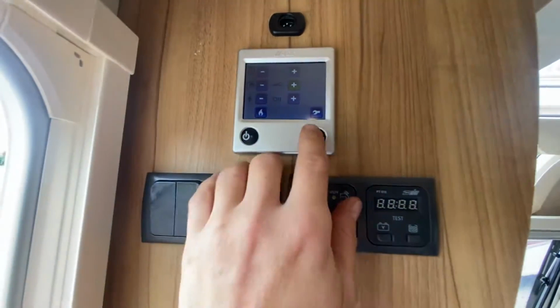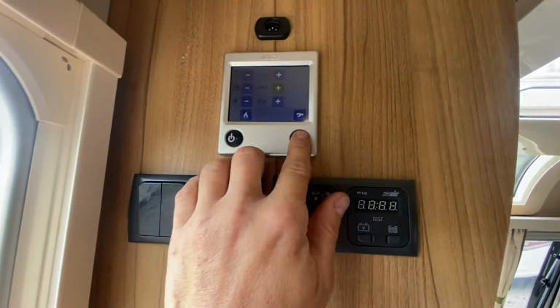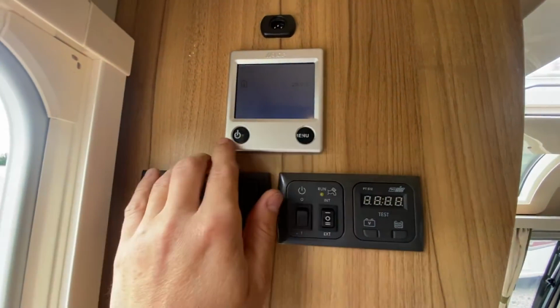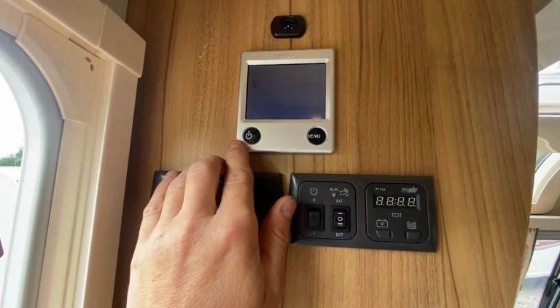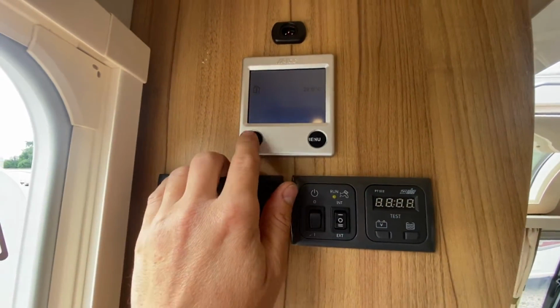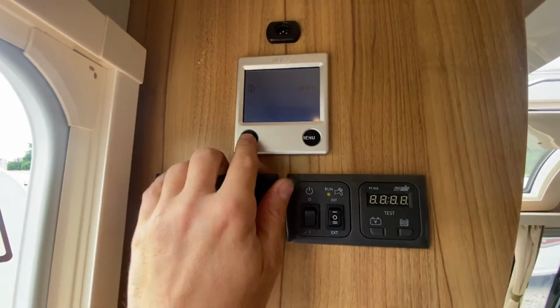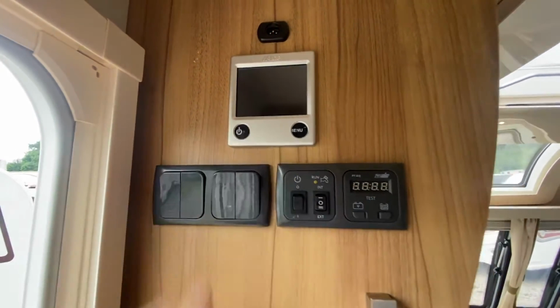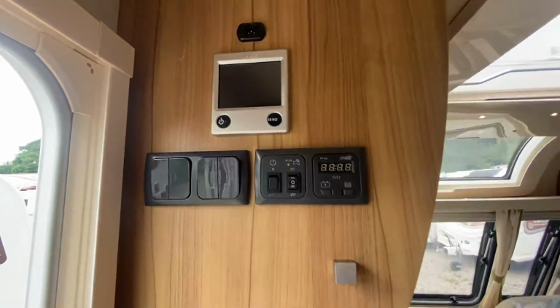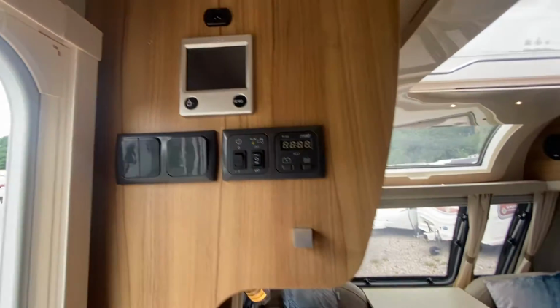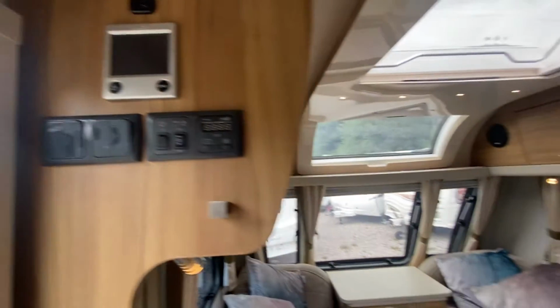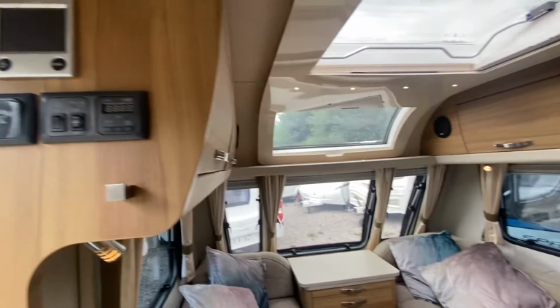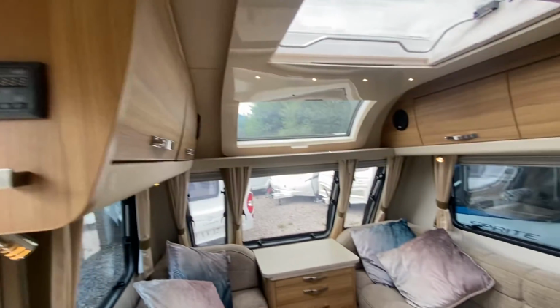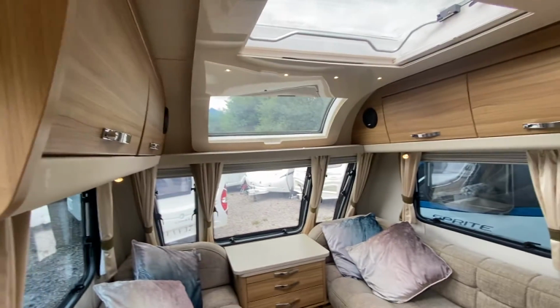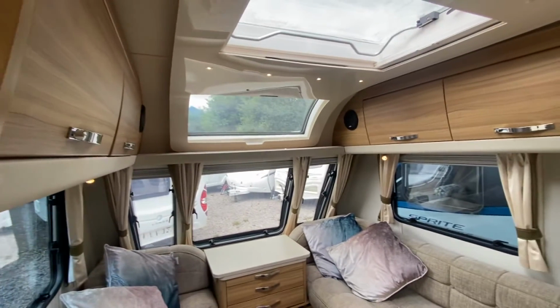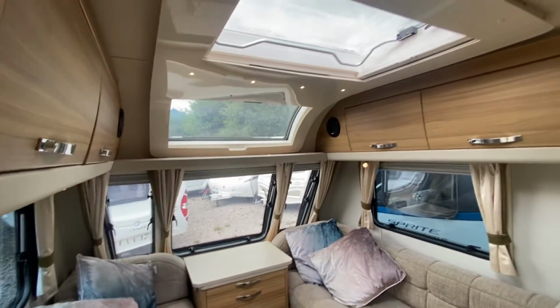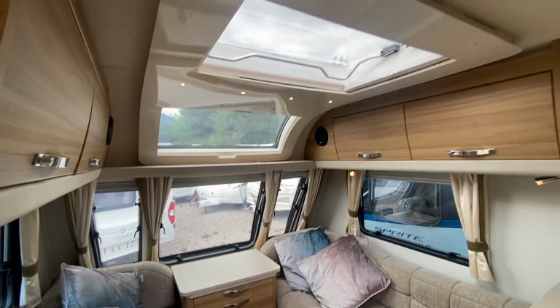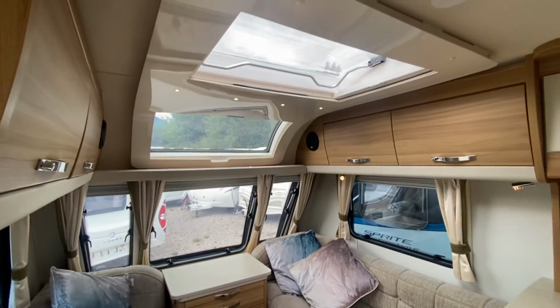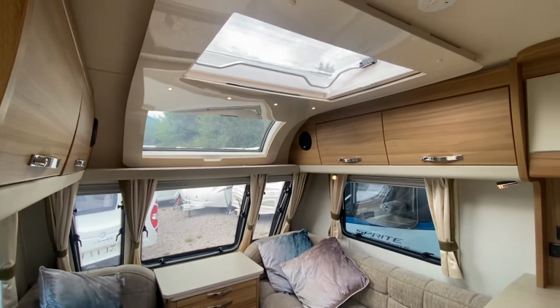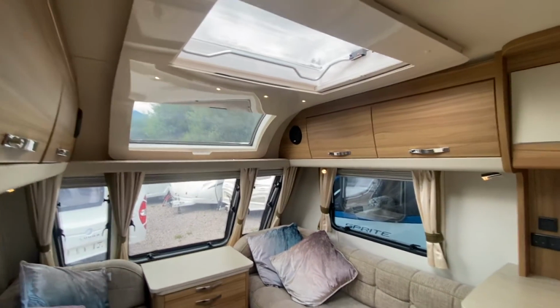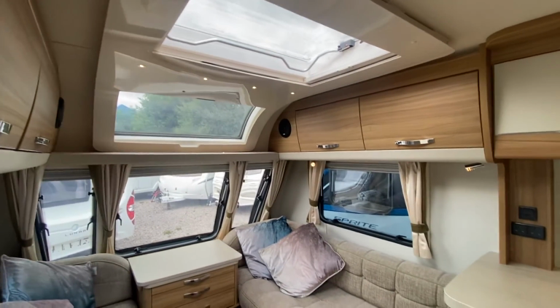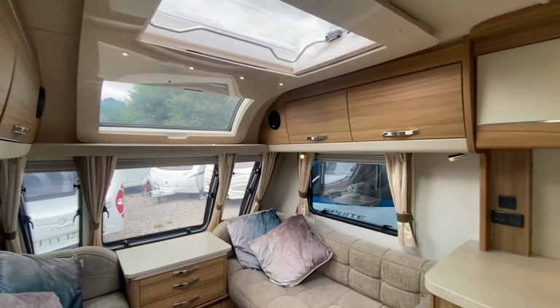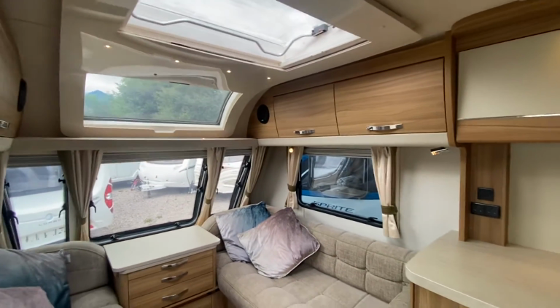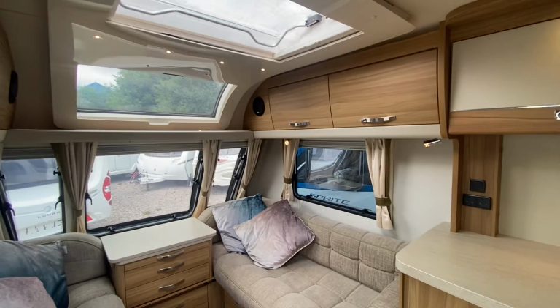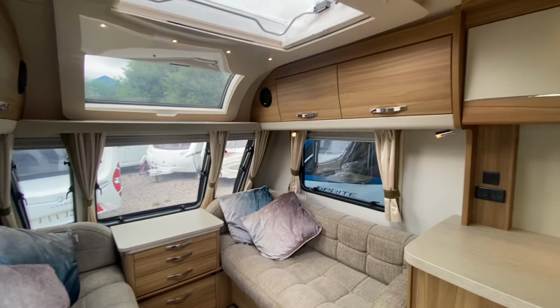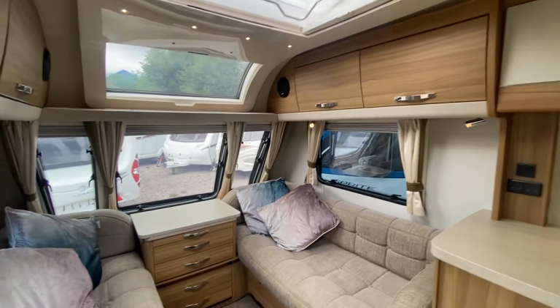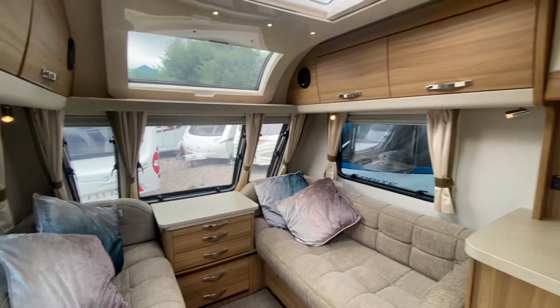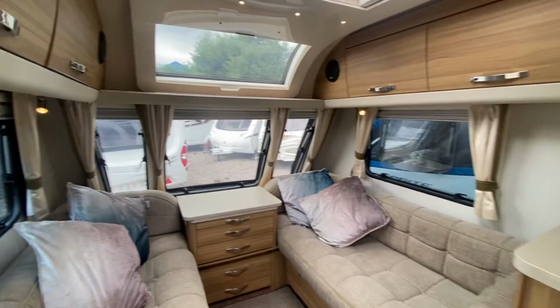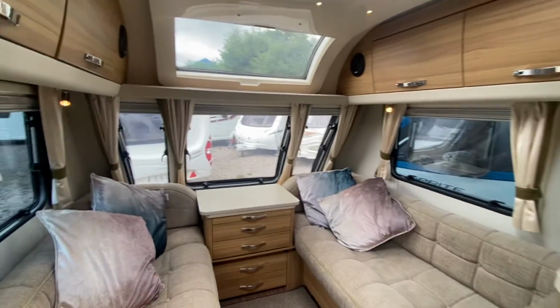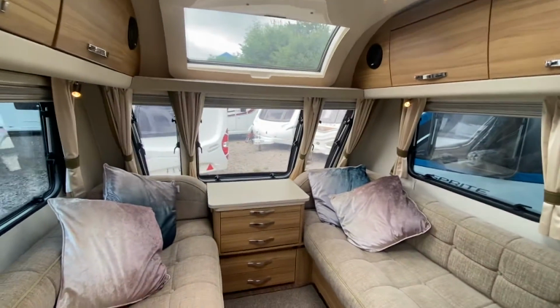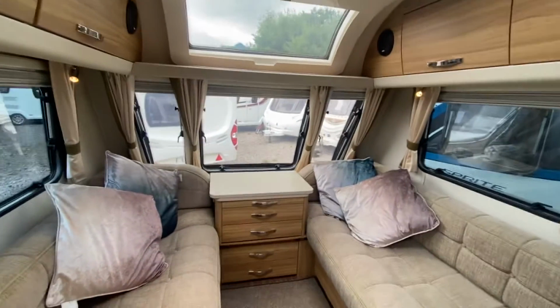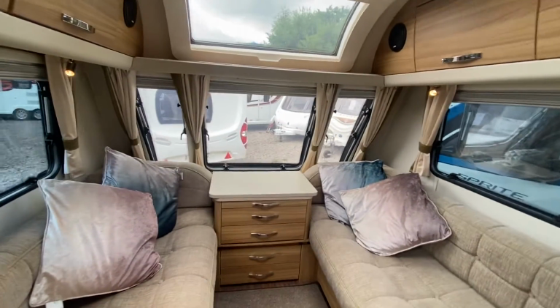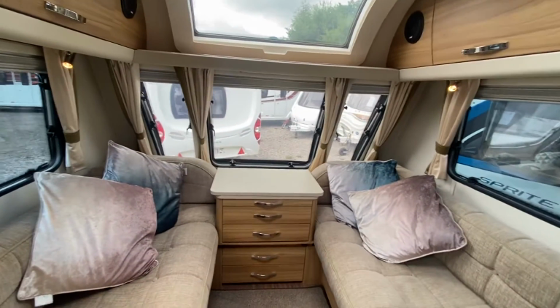The touchscreen colour display — it's nice and easy to use. Loads of LED lights. Fly screen and blinds on all windows and doors.